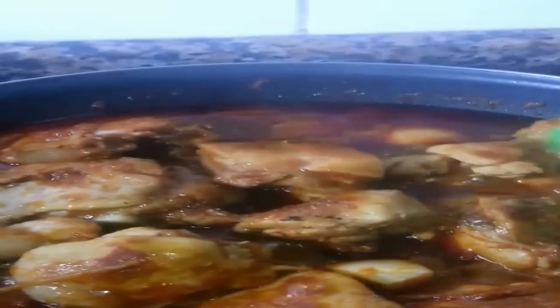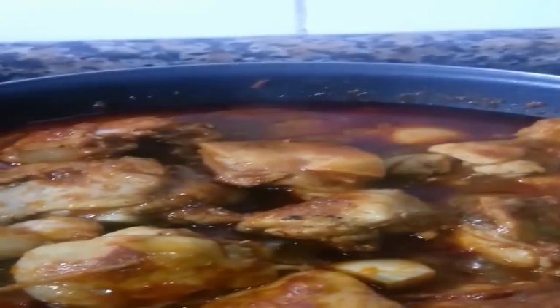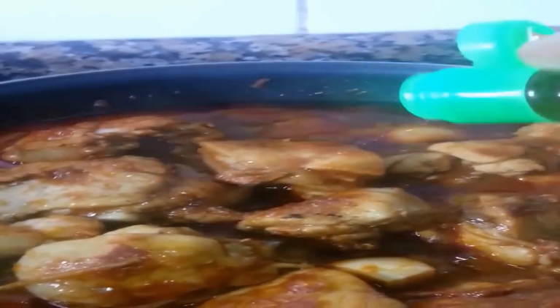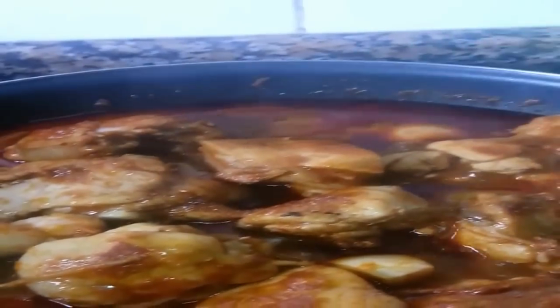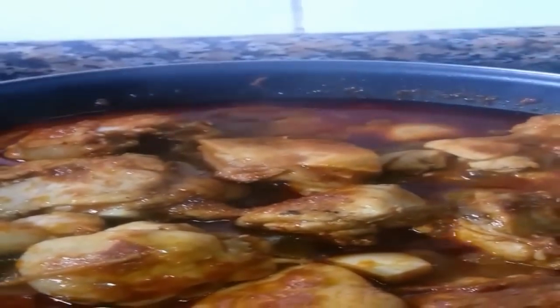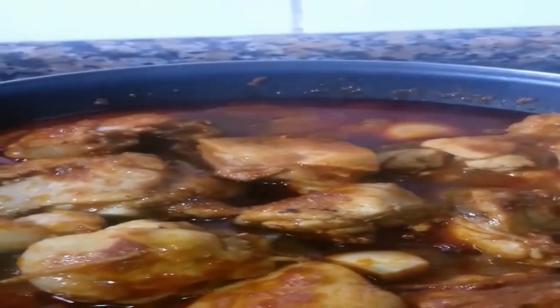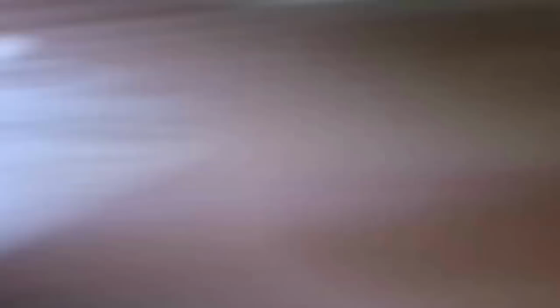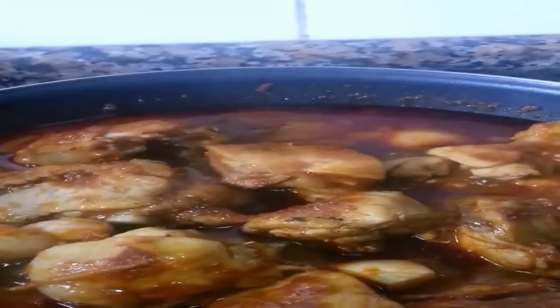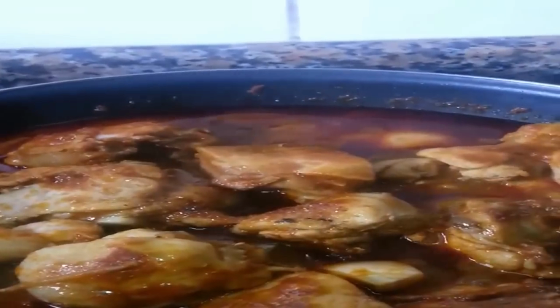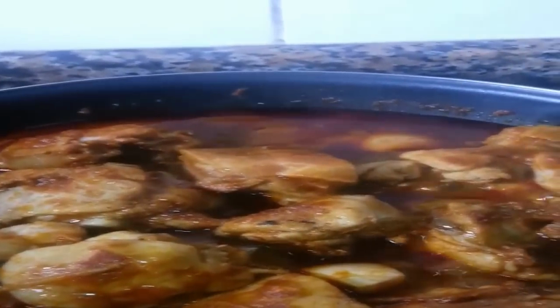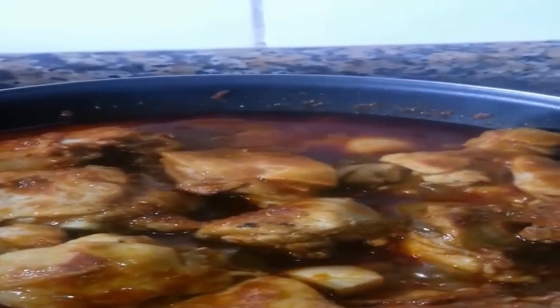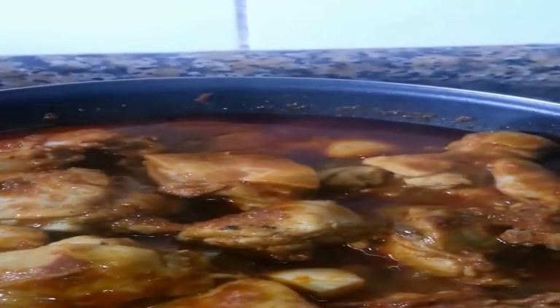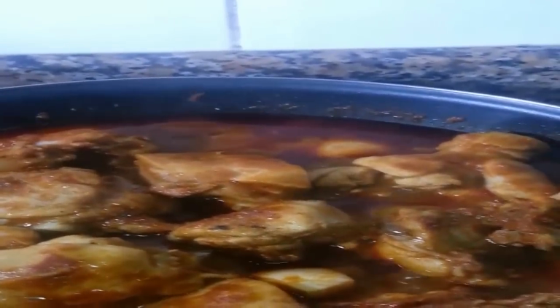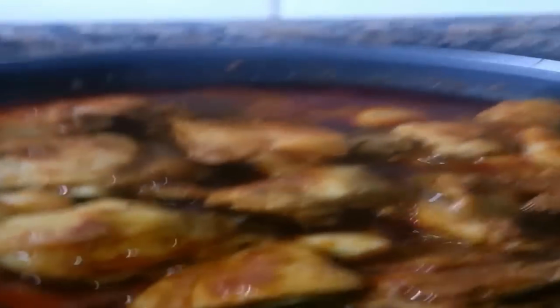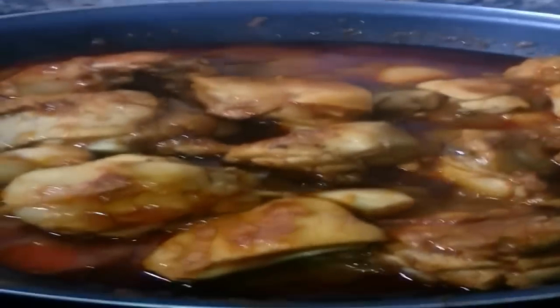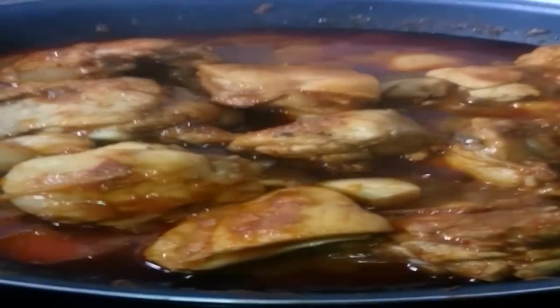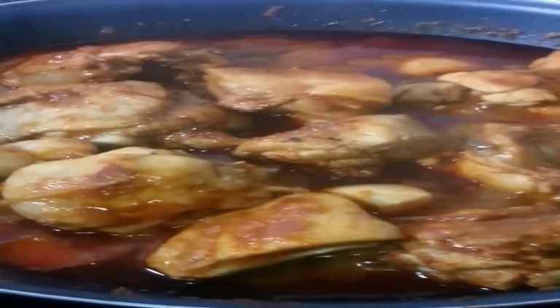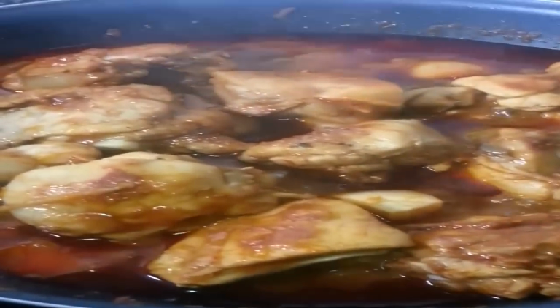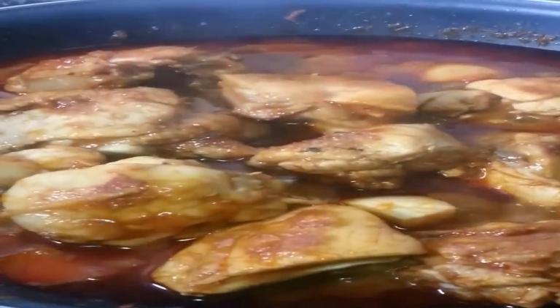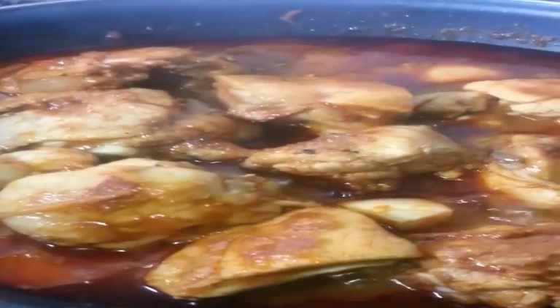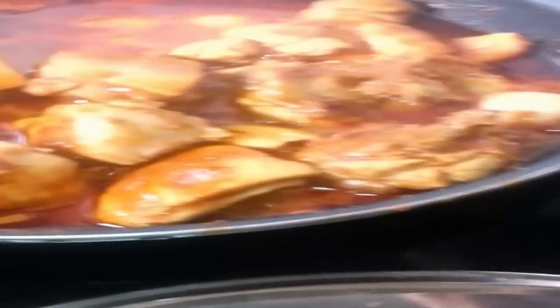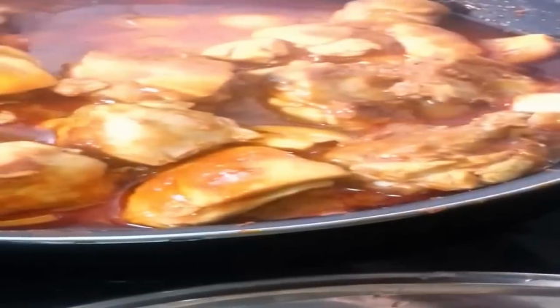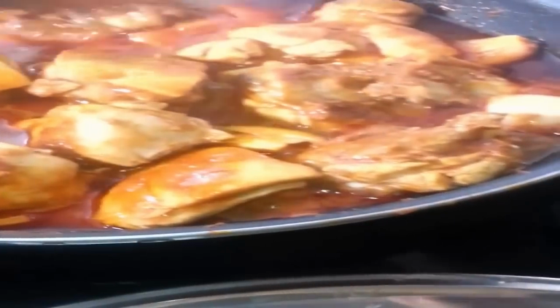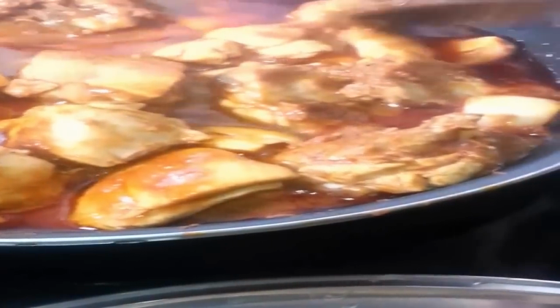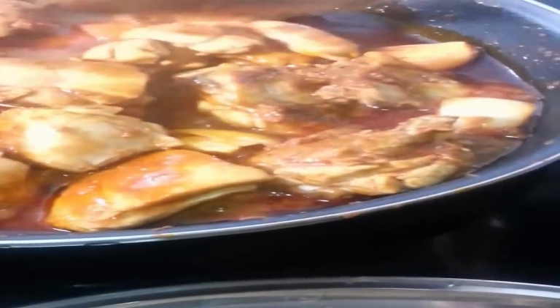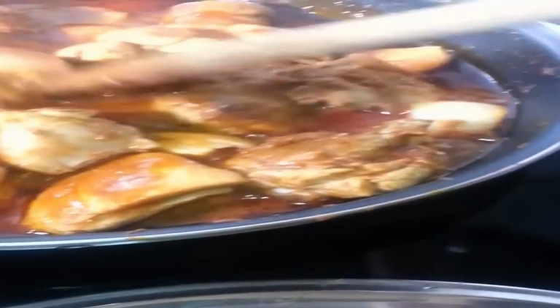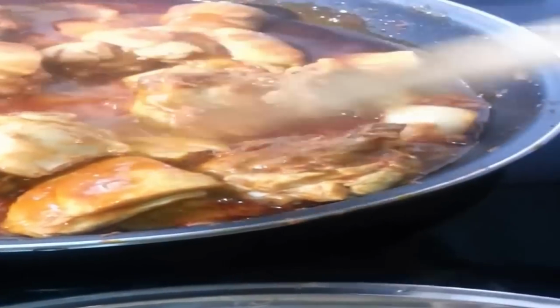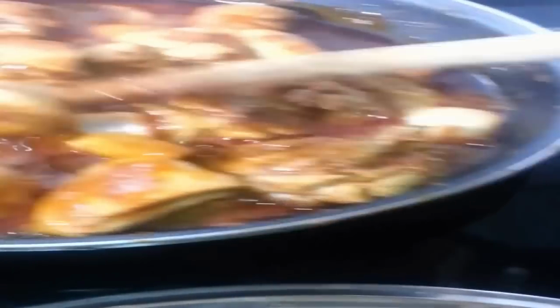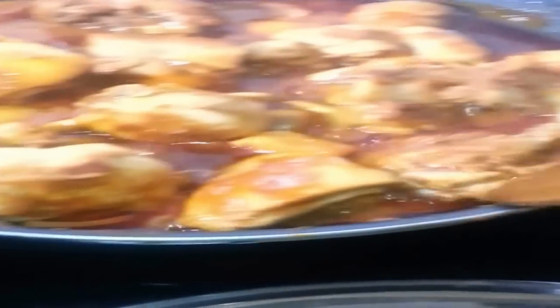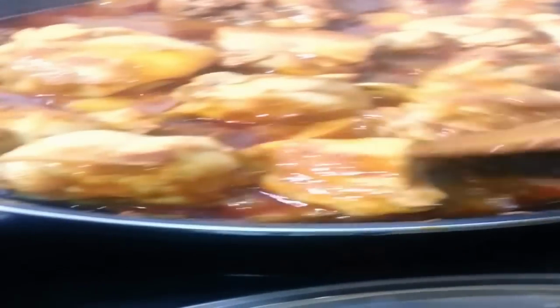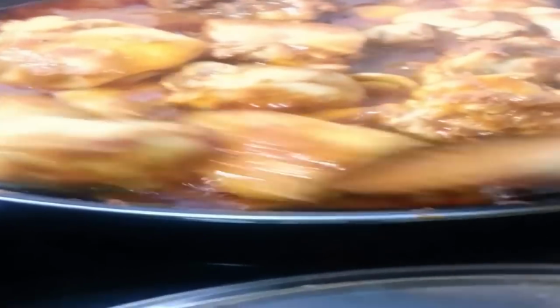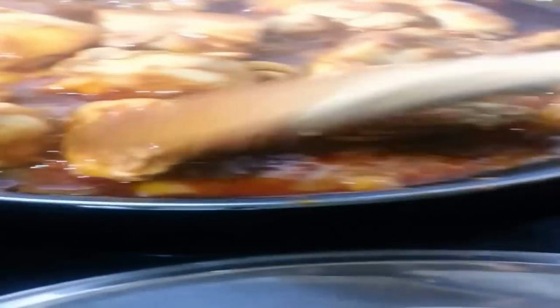Simmer away nicely there — I'm starting to feel hungry, what about you? Give it a bit of a stir, make sure it's not sticking anywhere.